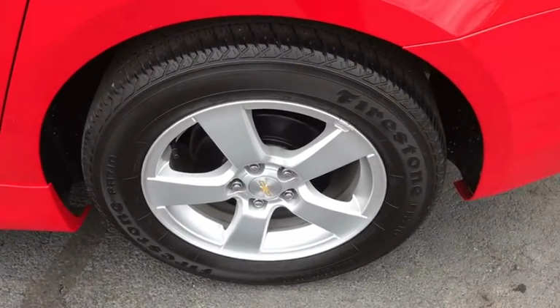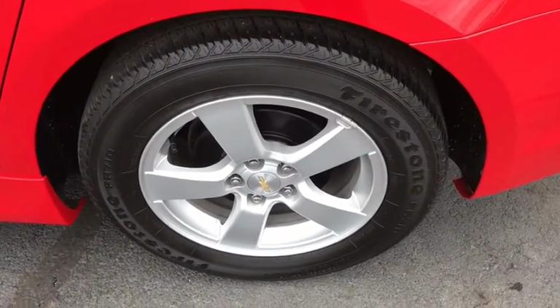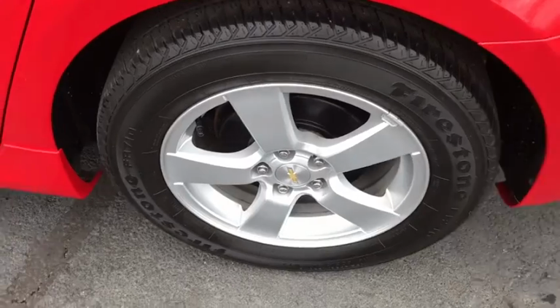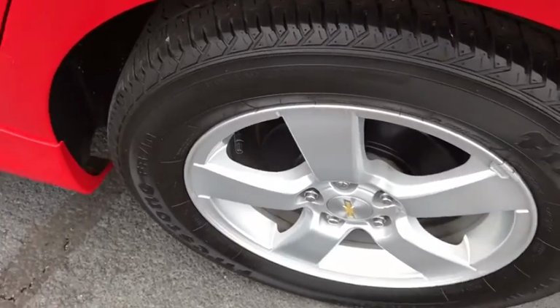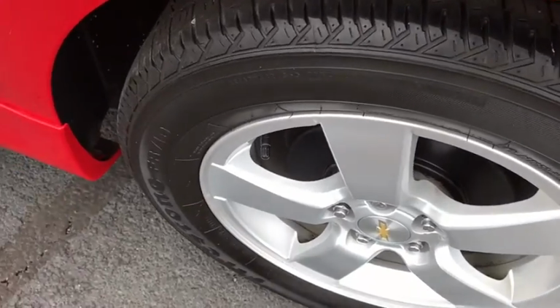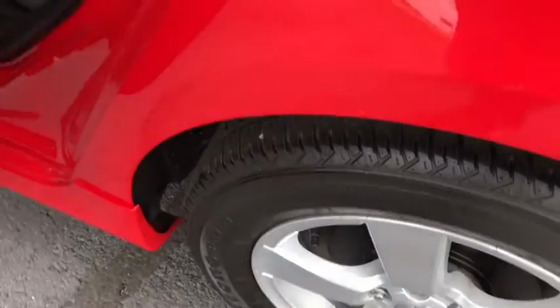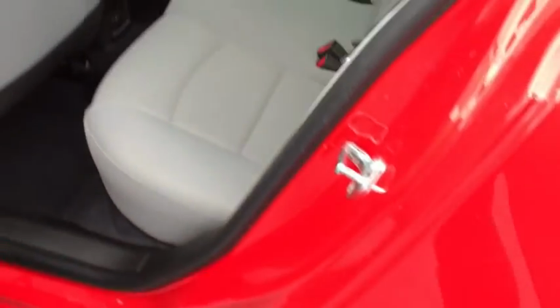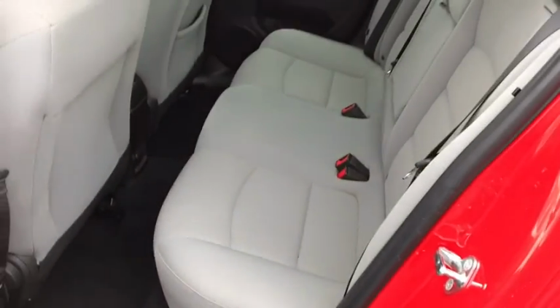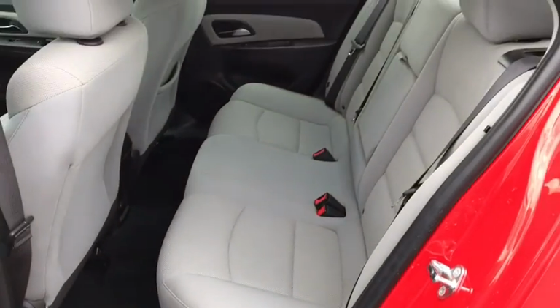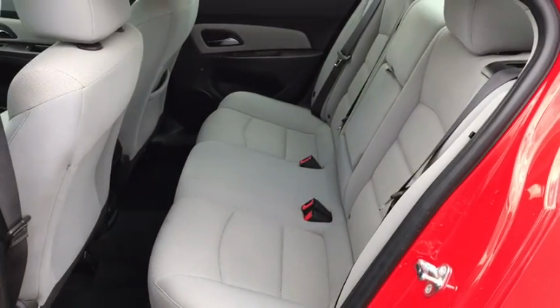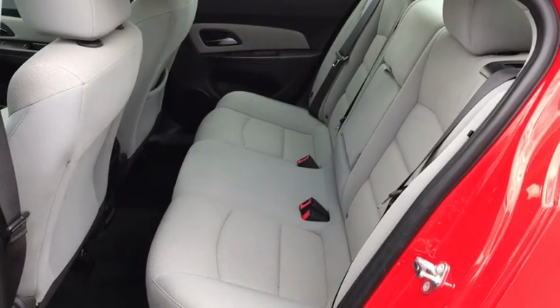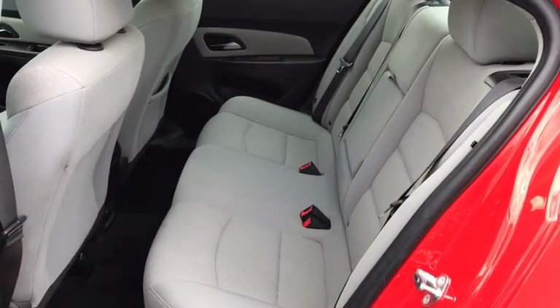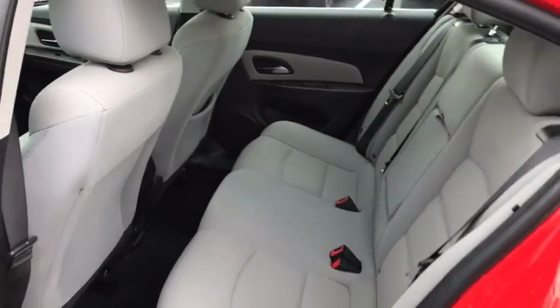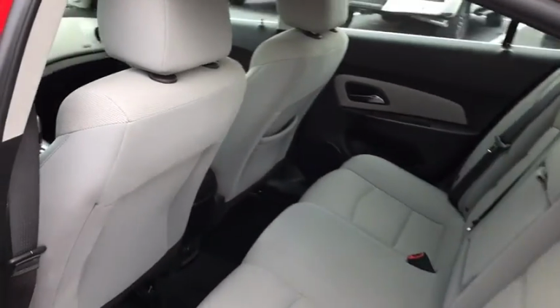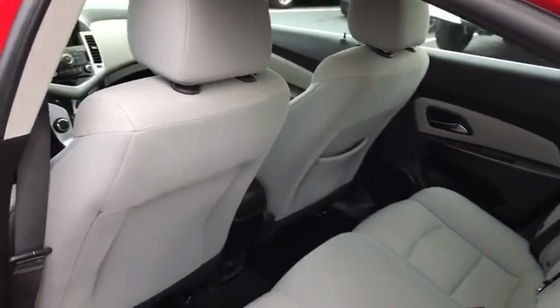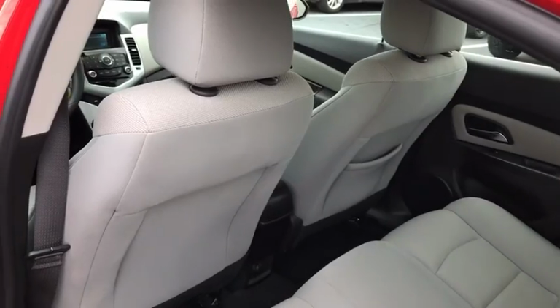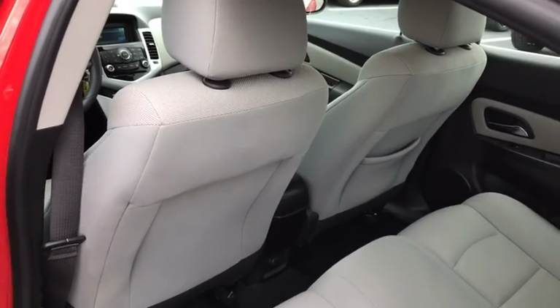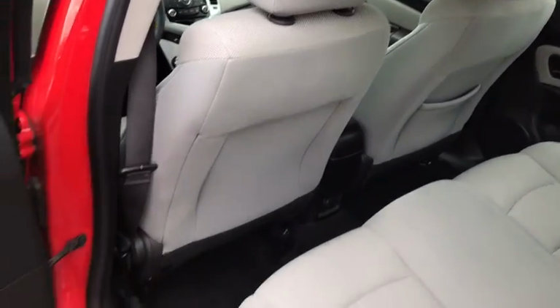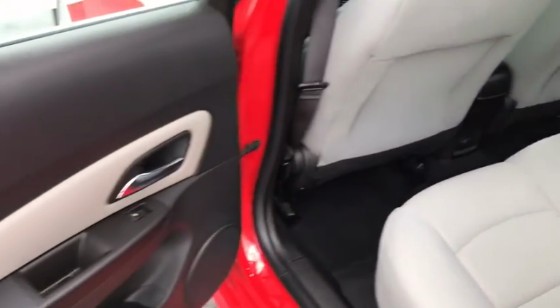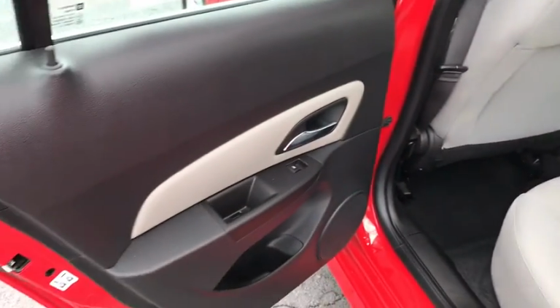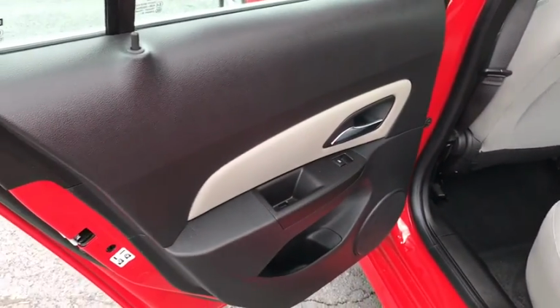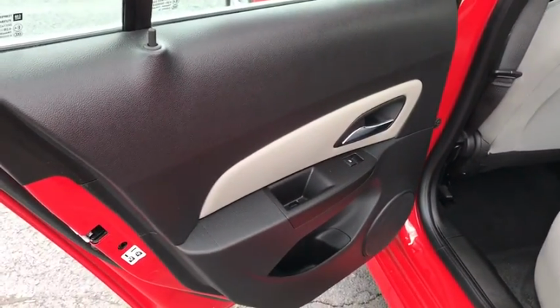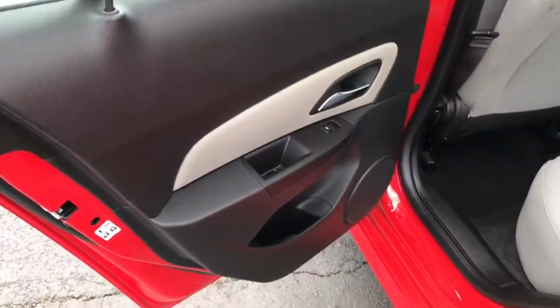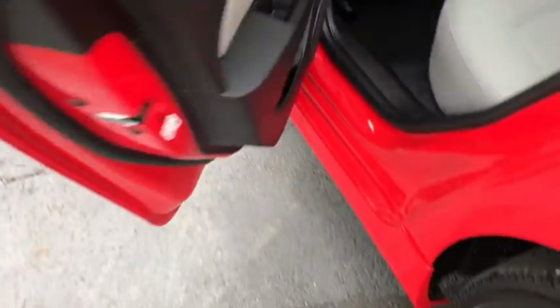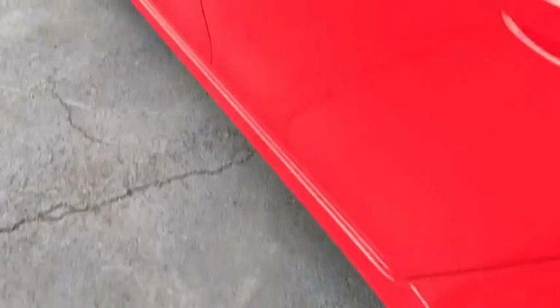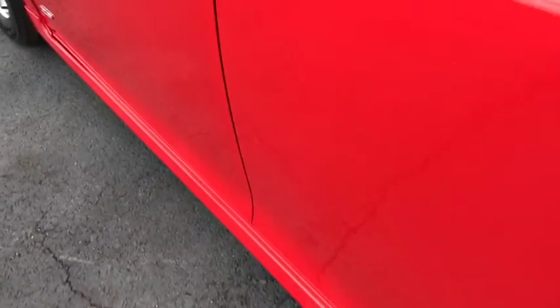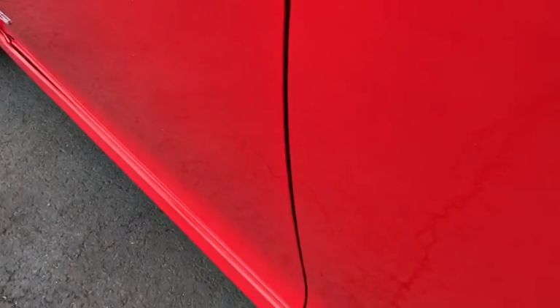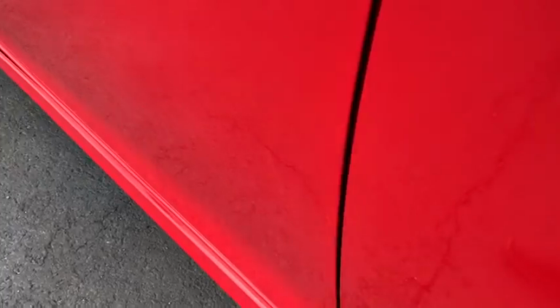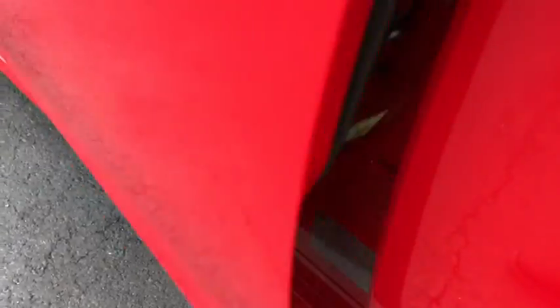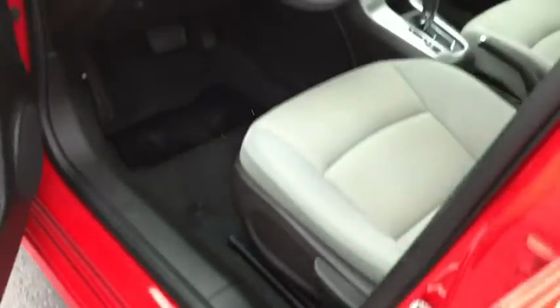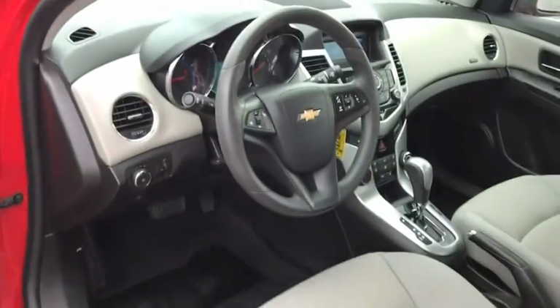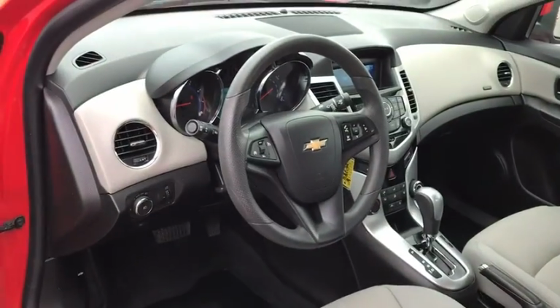Additional features include rear window defroster, trip computer, security system, tachometer, brake assist, front all-weather floor mats, Sirius satellite radio, panic alarm, remote keyless entry, tilt steering wheel, and driver vanity mirror.